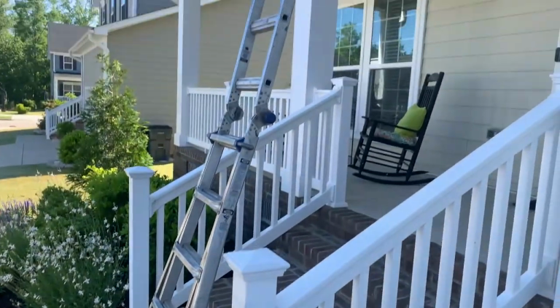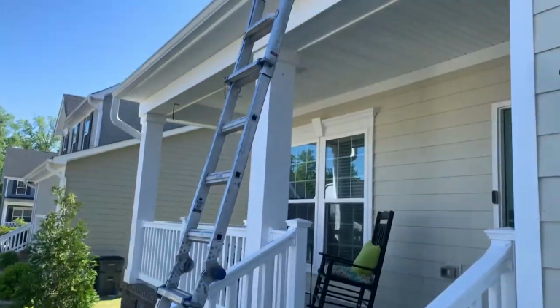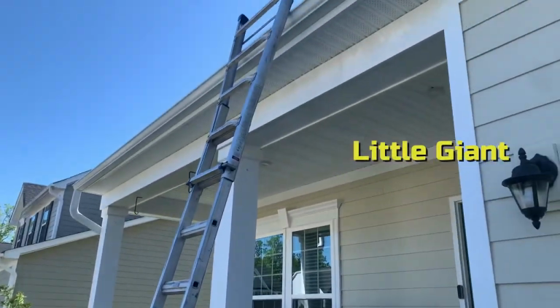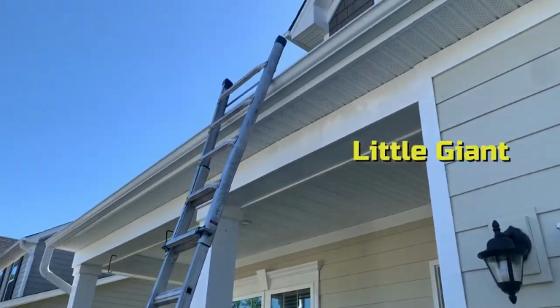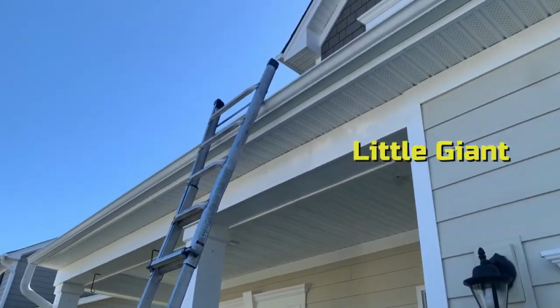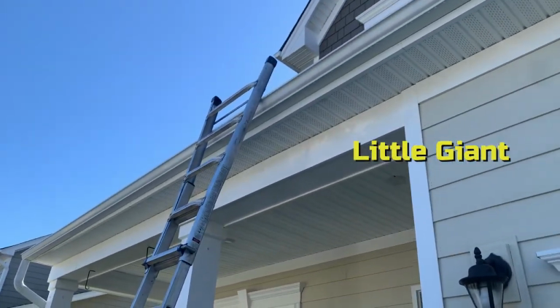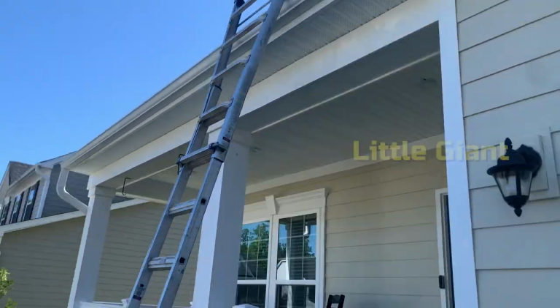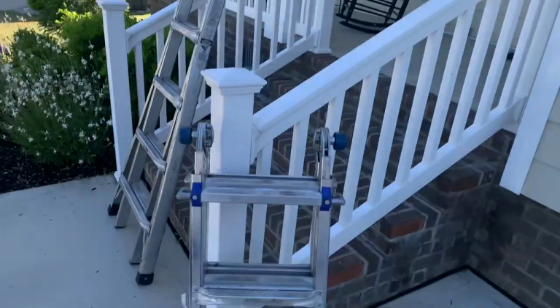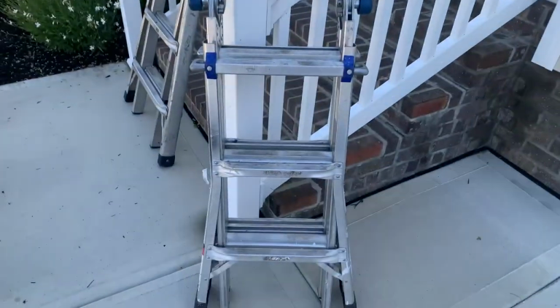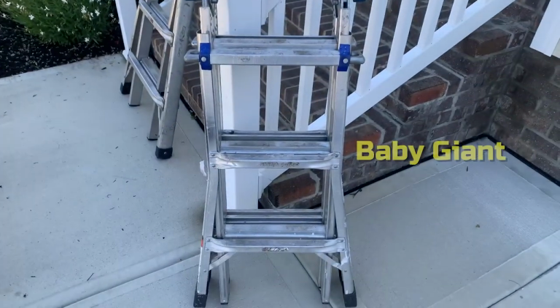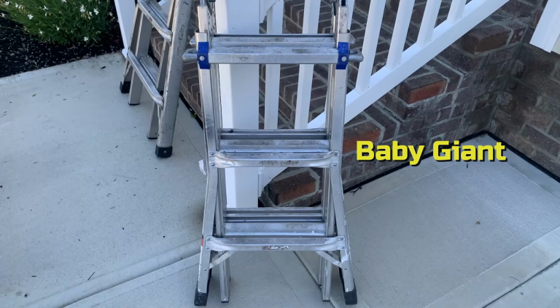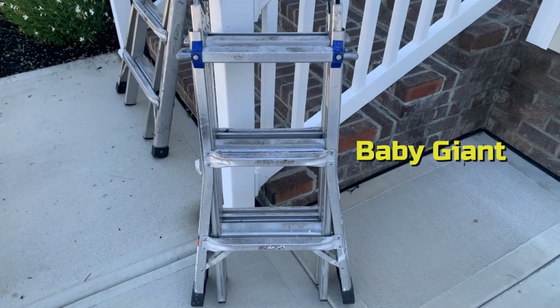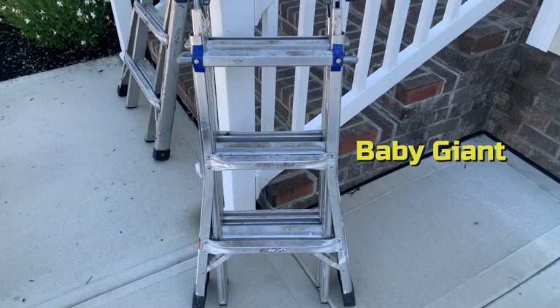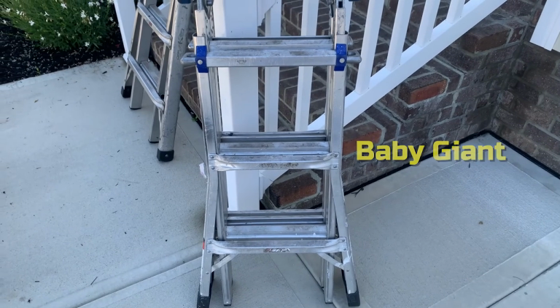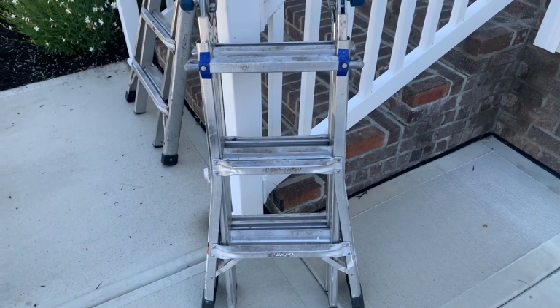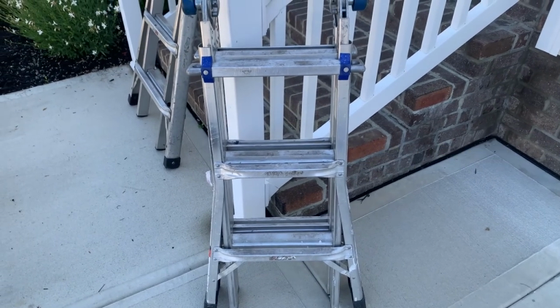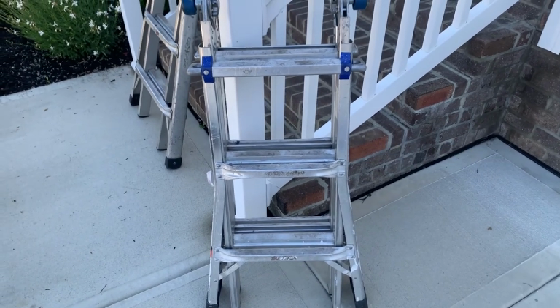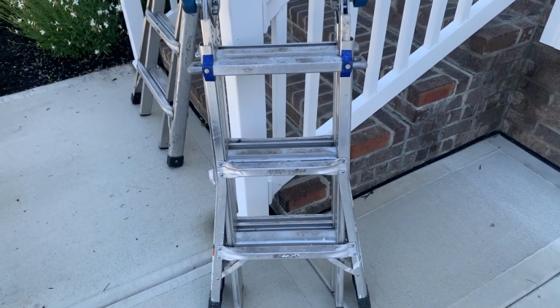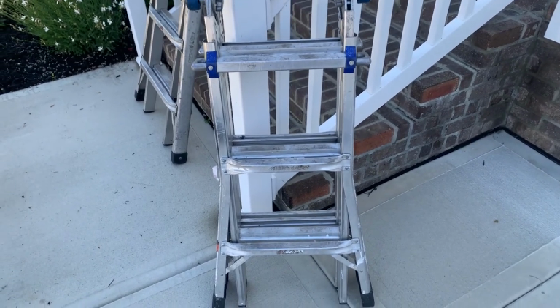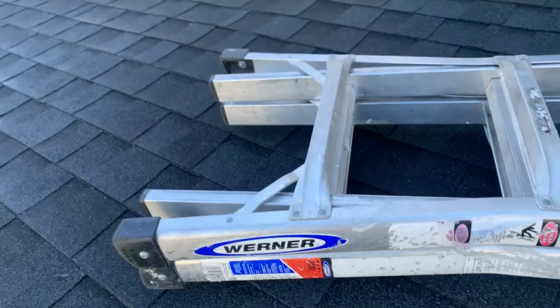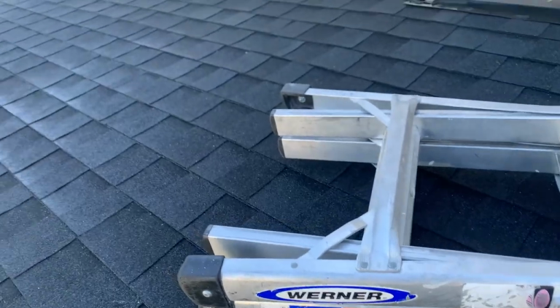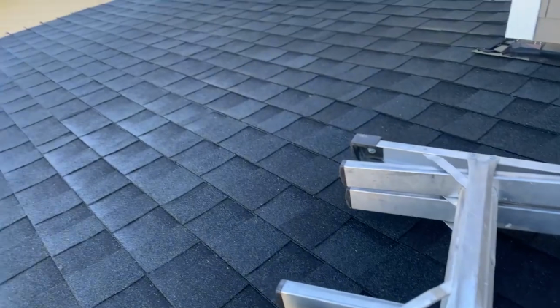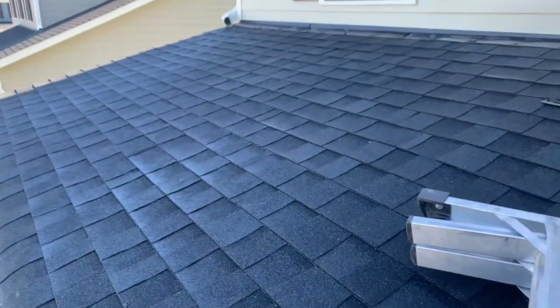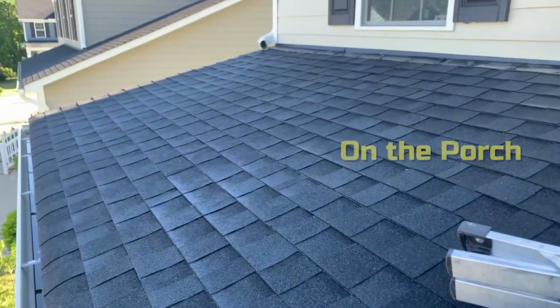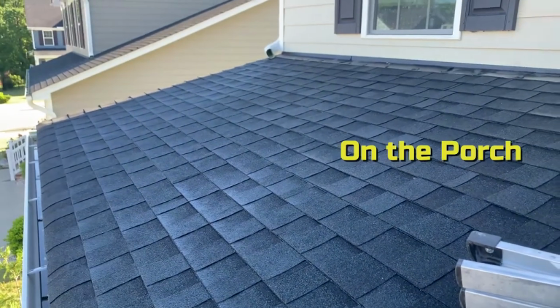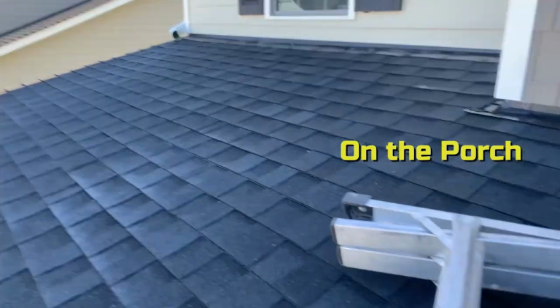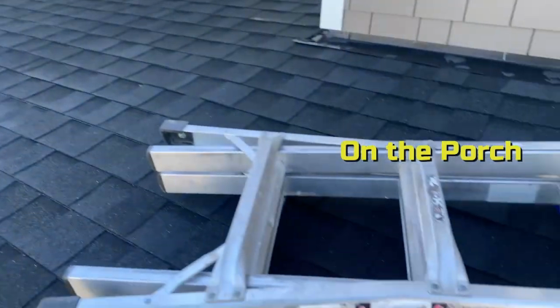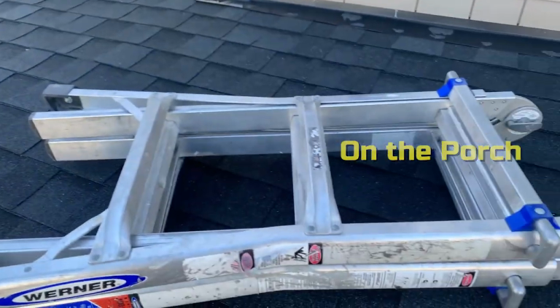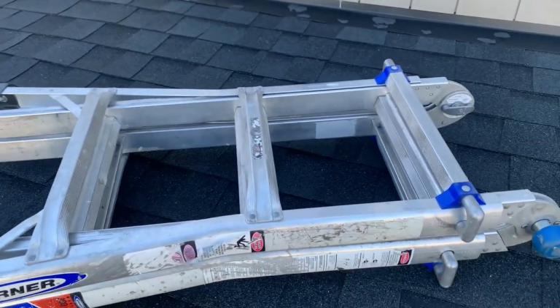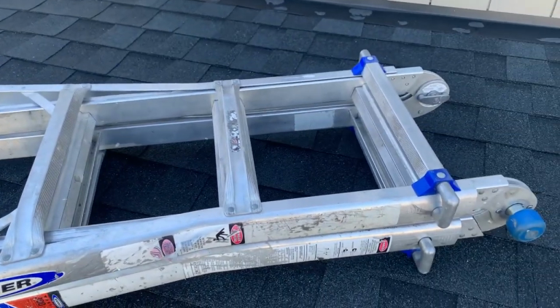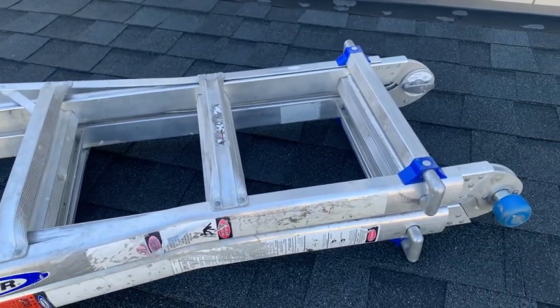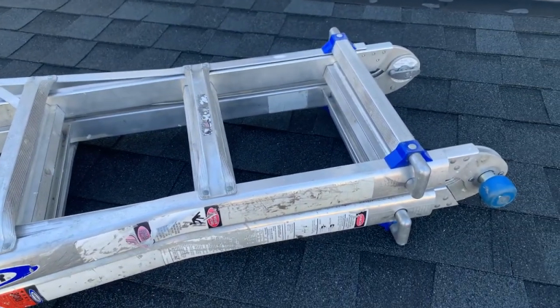I set up my ladder right here up to the first level with my little baby ladder. Put that in my left hand and climb up to the next level. Climbed up to our porch level and dropped down that ladder on the porch.